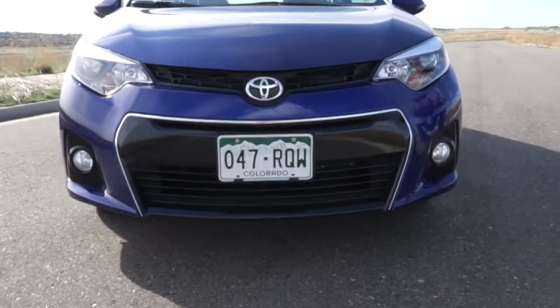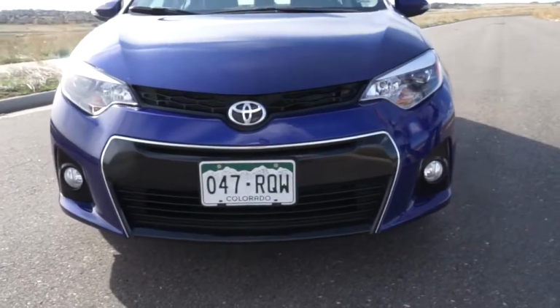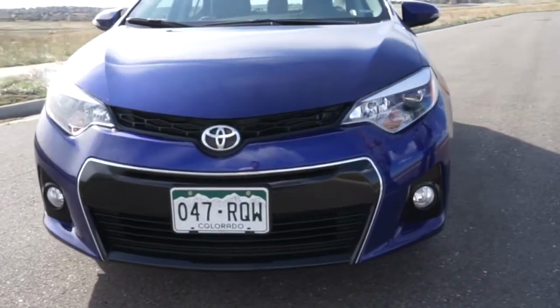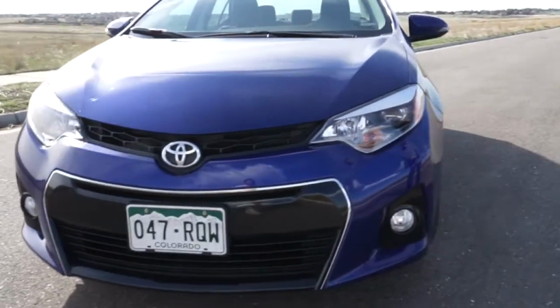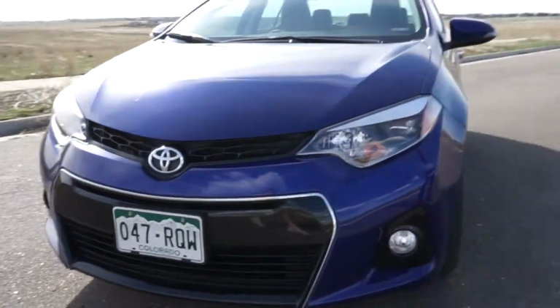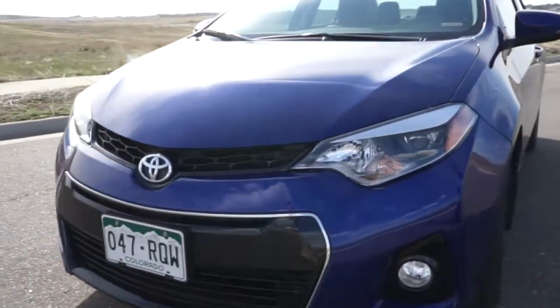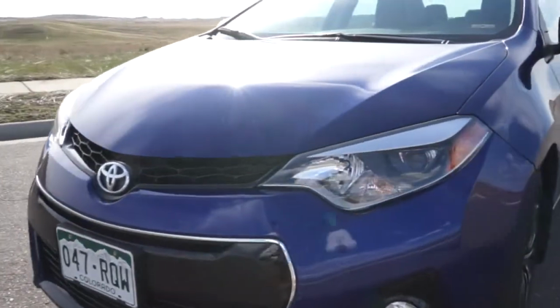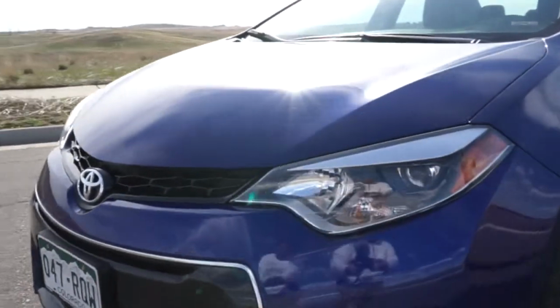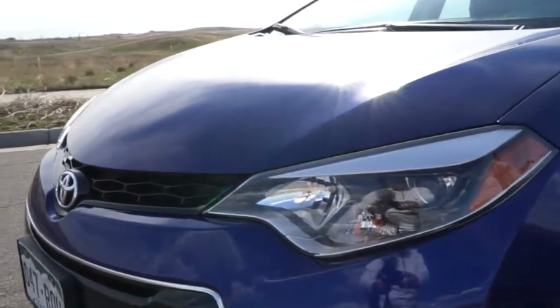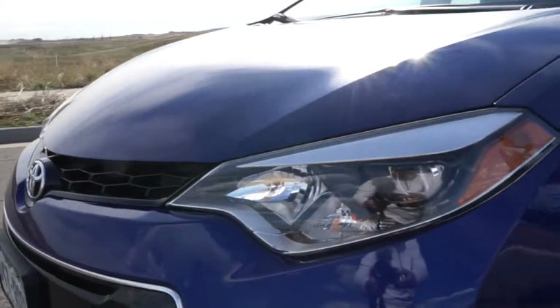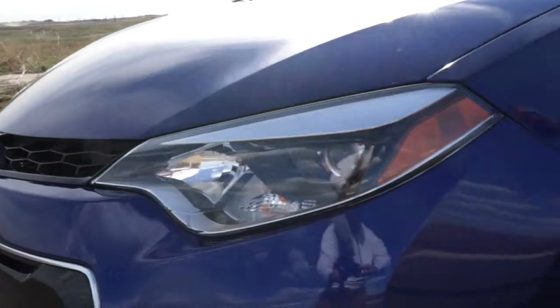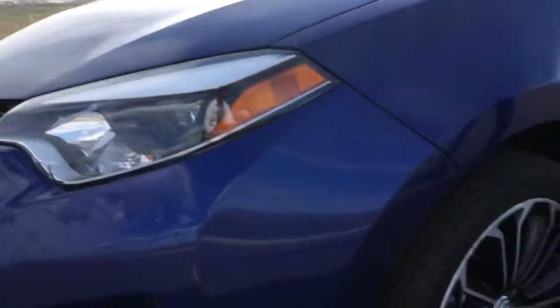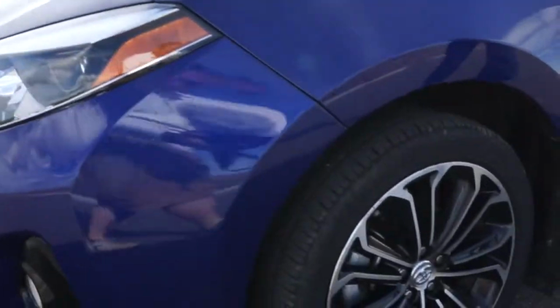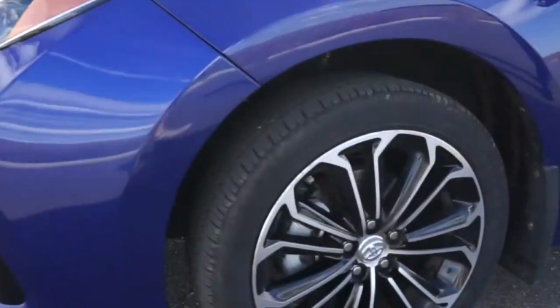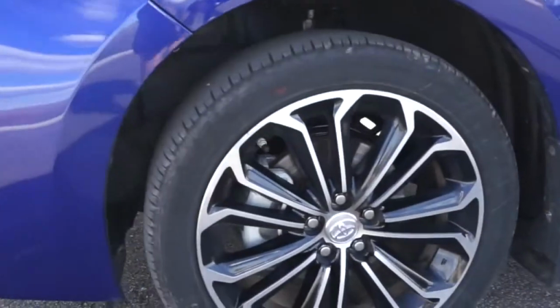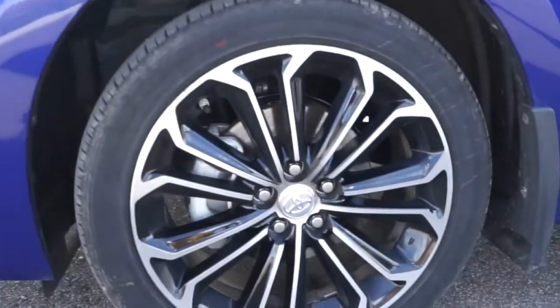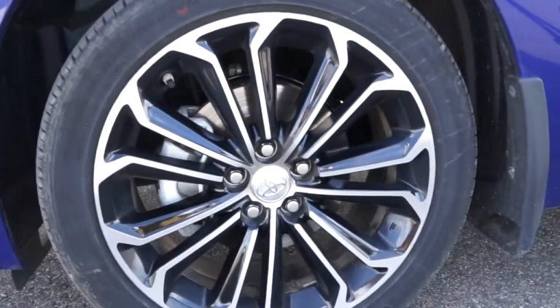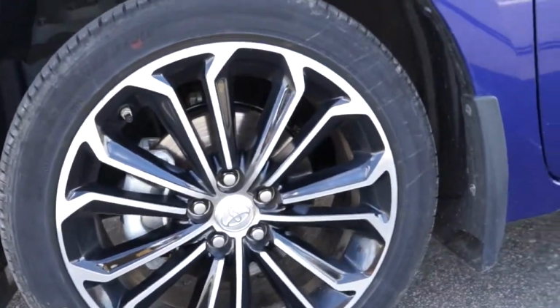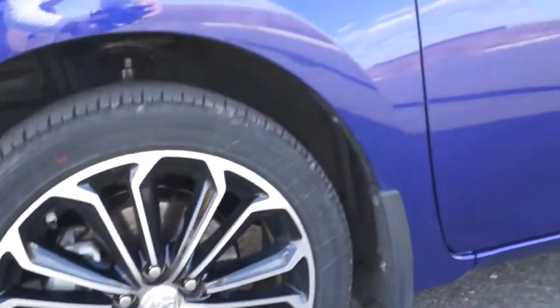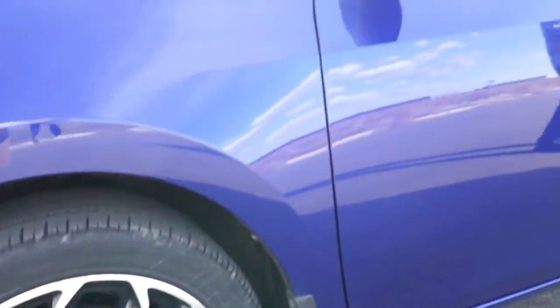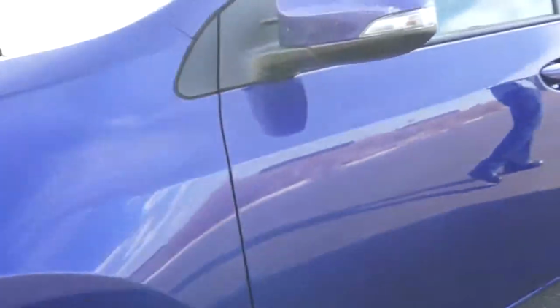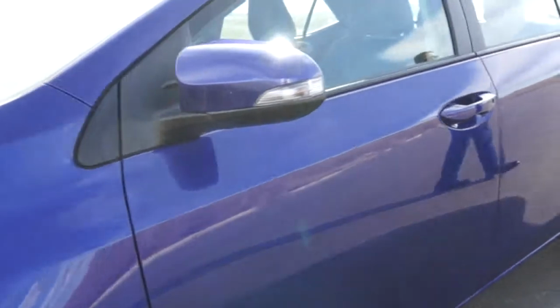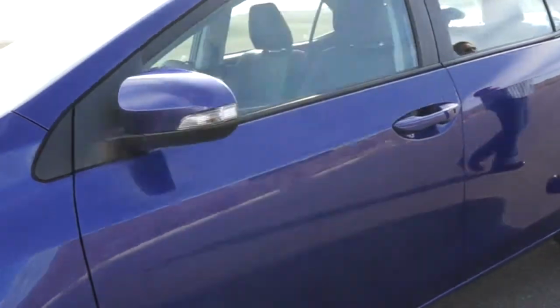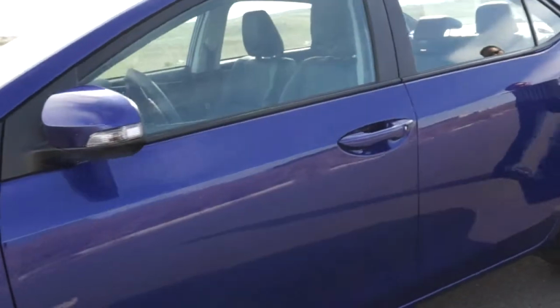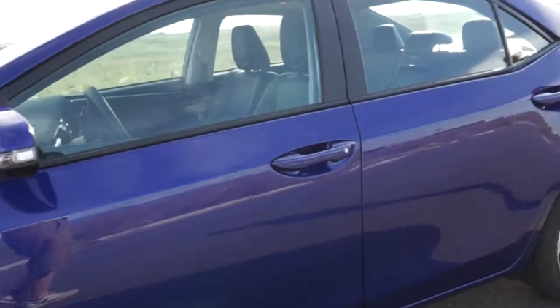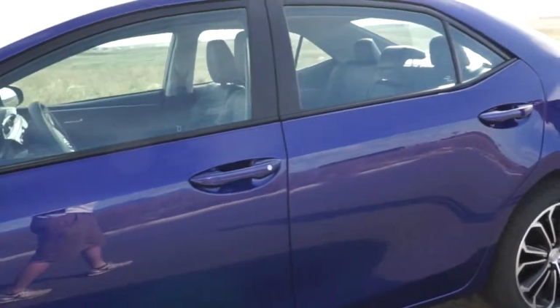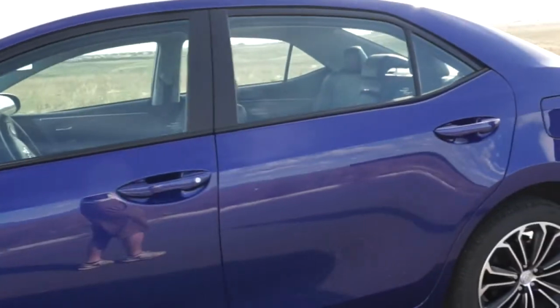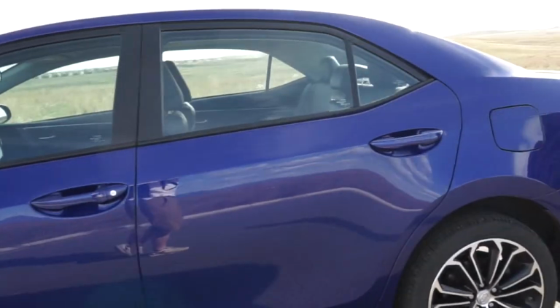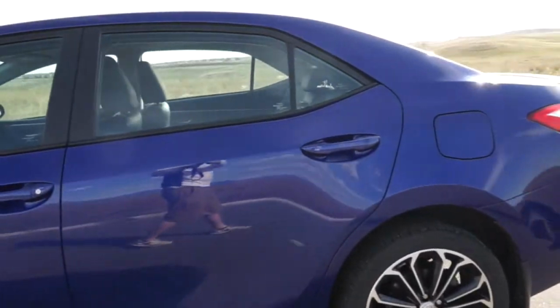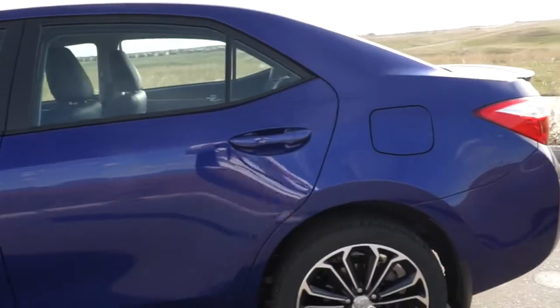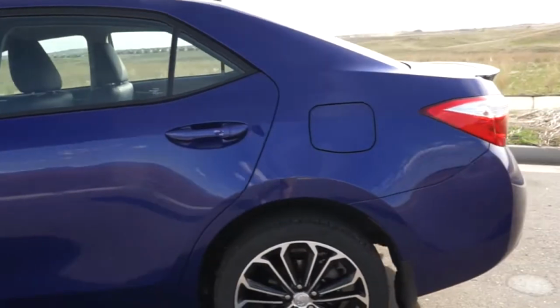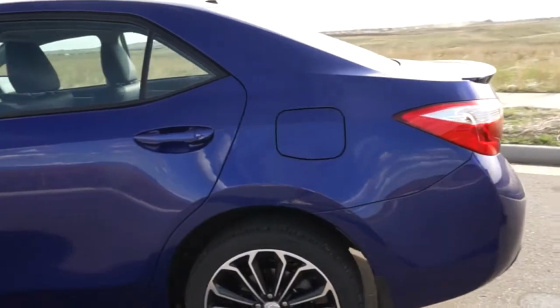This car sits right around twenty-four thousand five hundred dollars and it's a nice sporty look. It does have the CVT transmission which frankly works really, really well. I love the S model of the Corolla — it just gives you a little bit more features that you don't get on the base model Corolla.